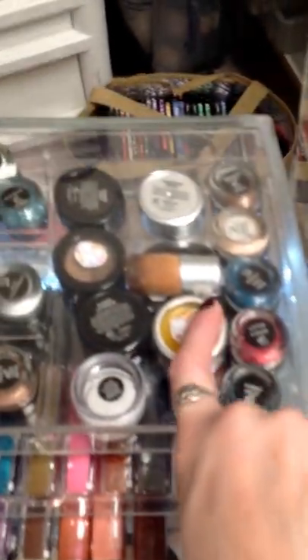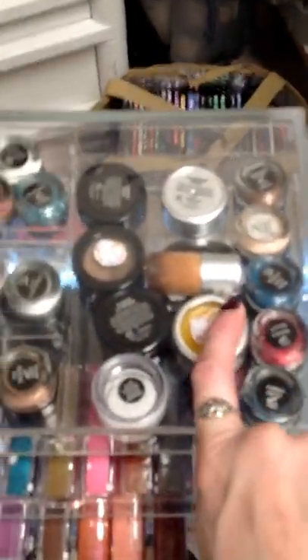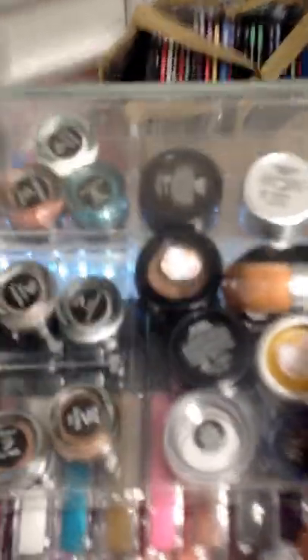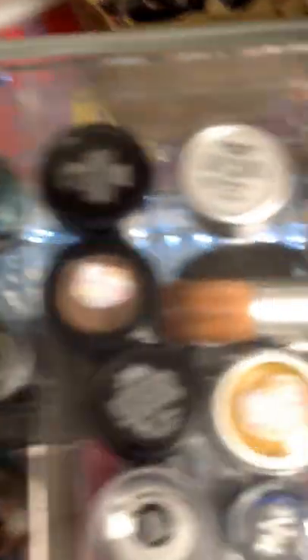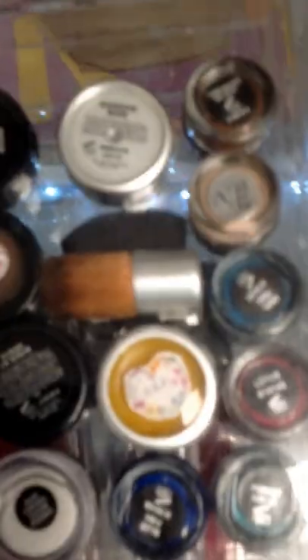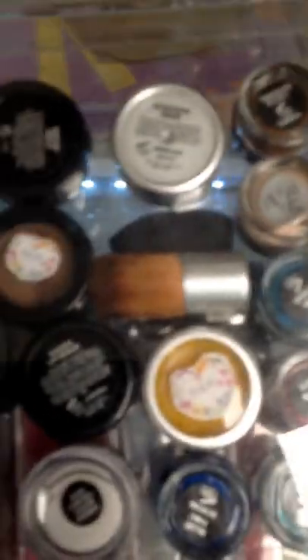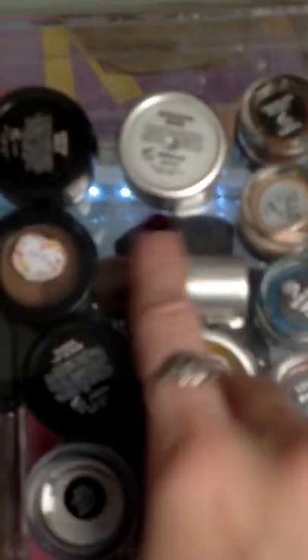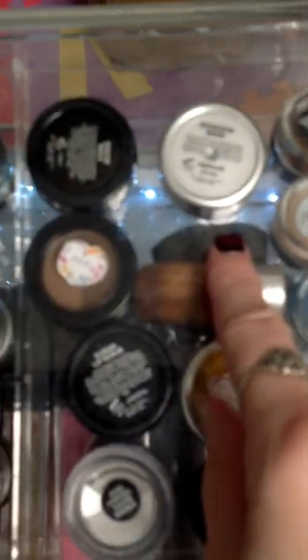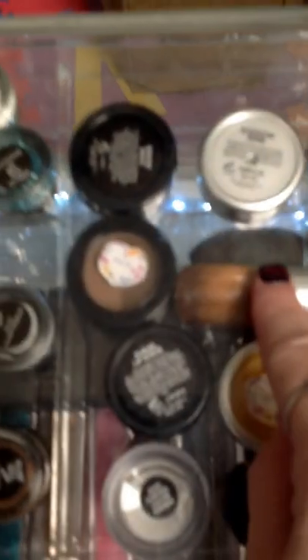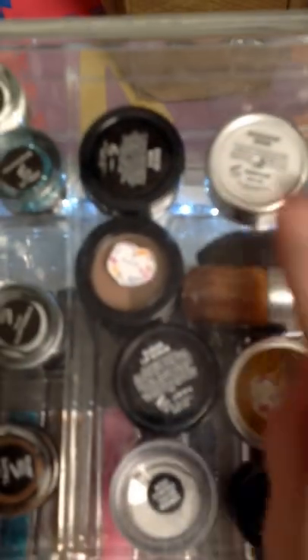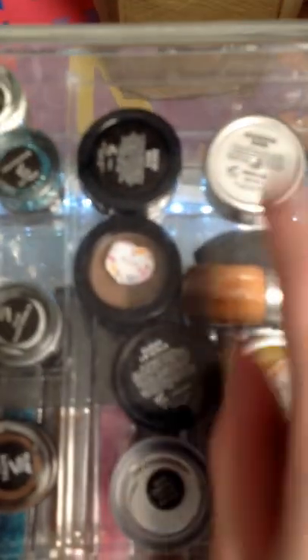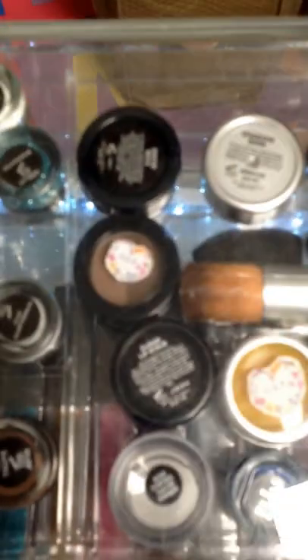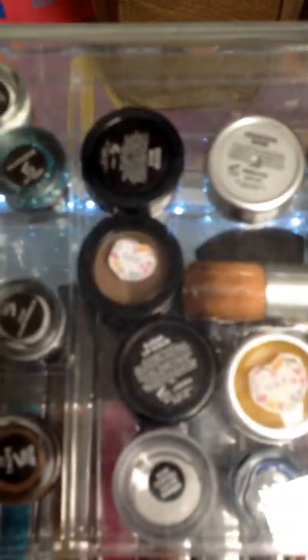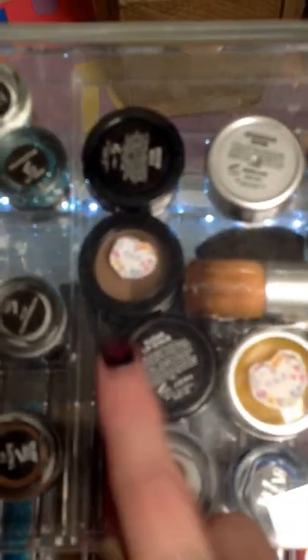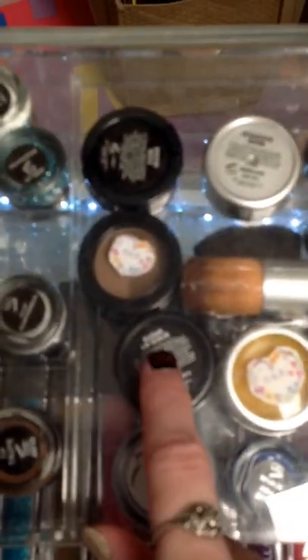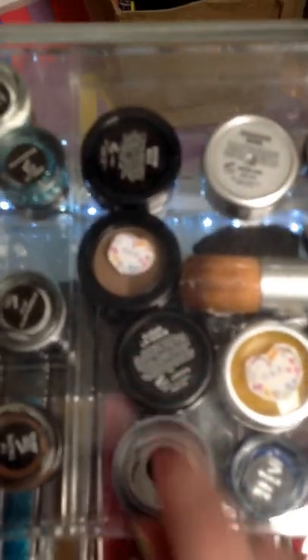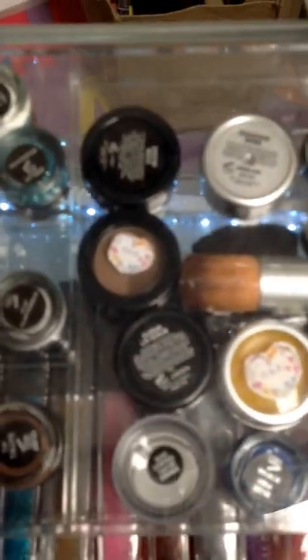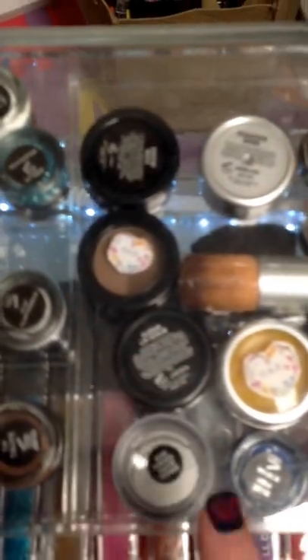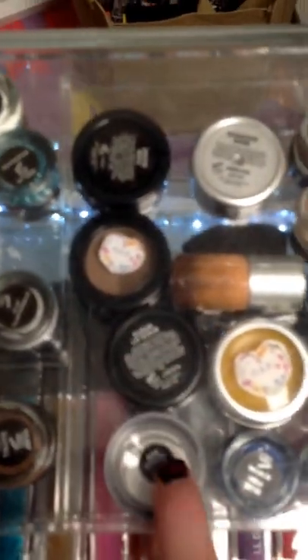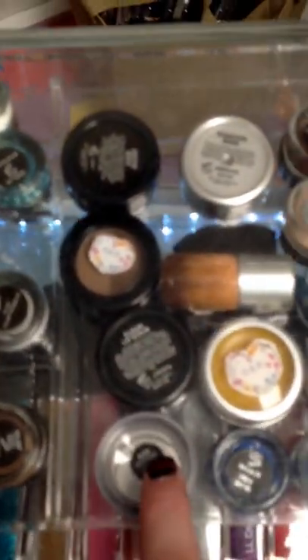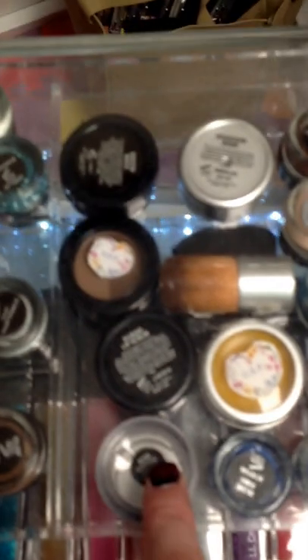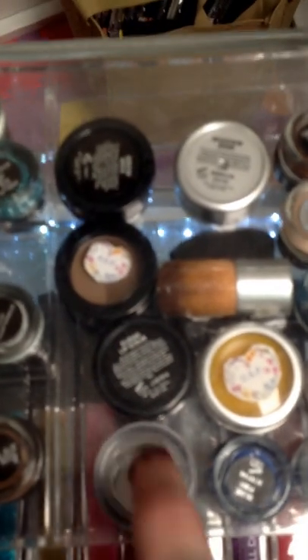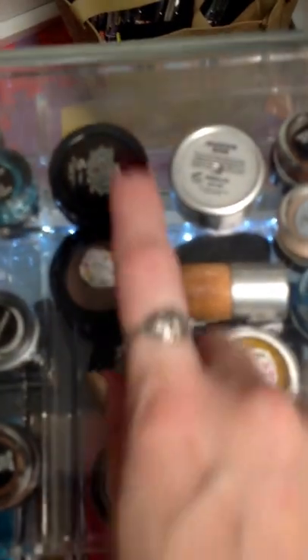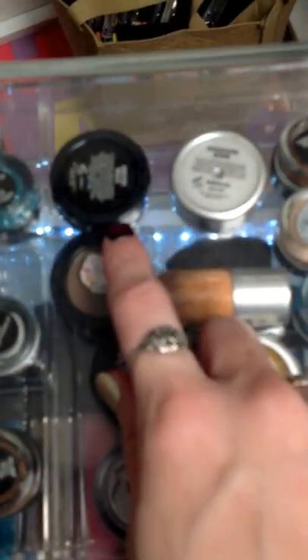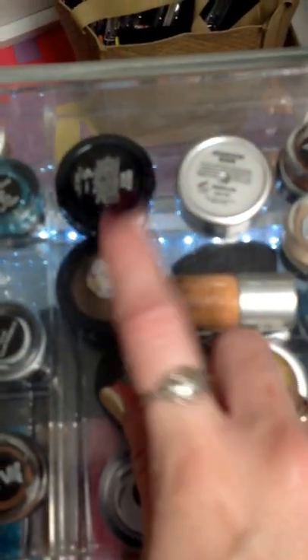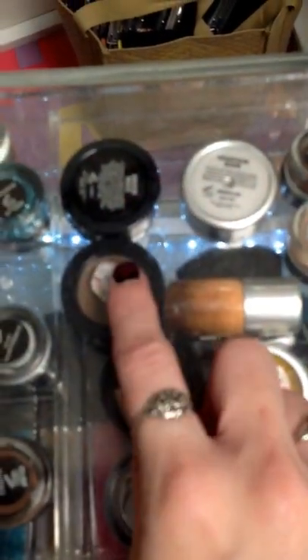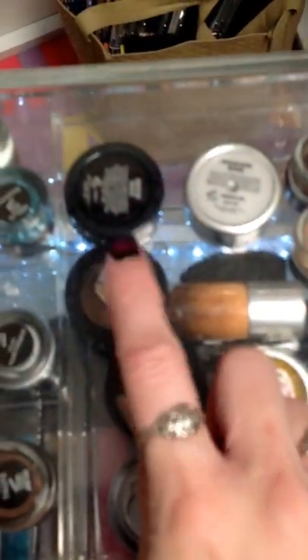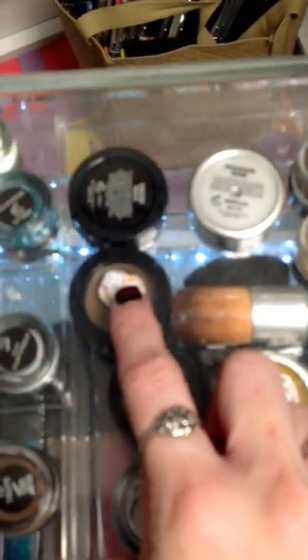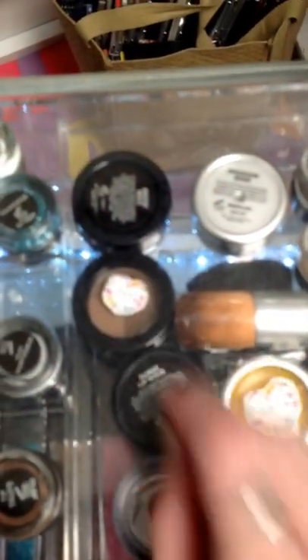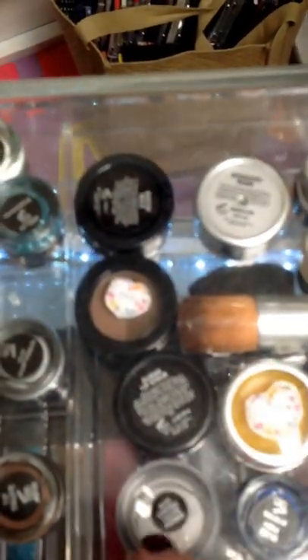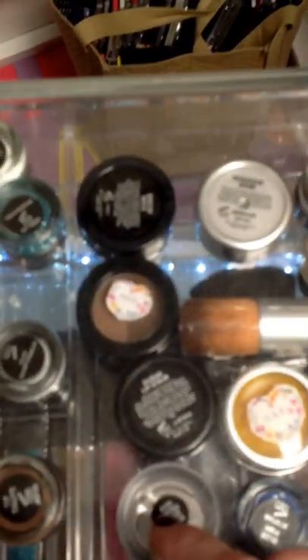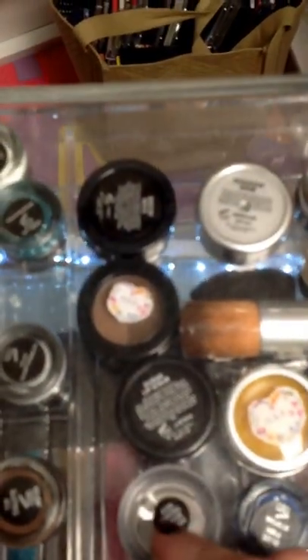Lip gloss, a mini kabuki, a blush brush, a lip scrub, an acne control sulfur mask.